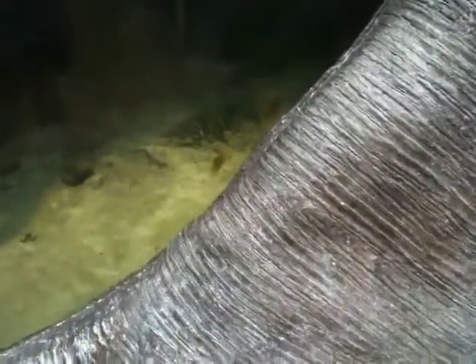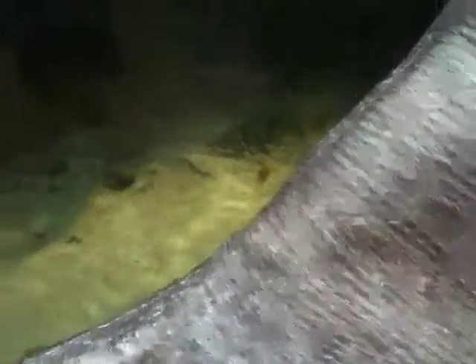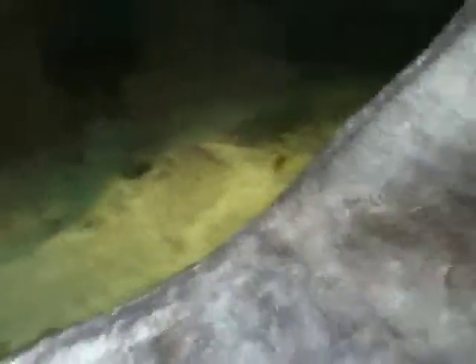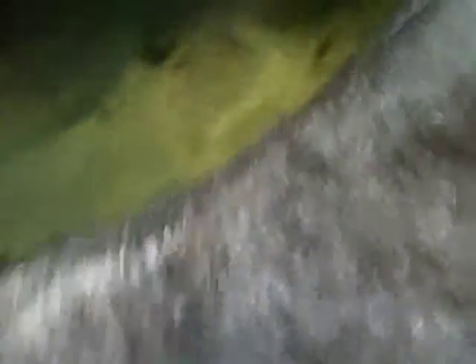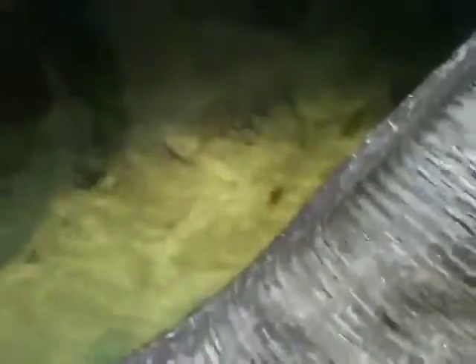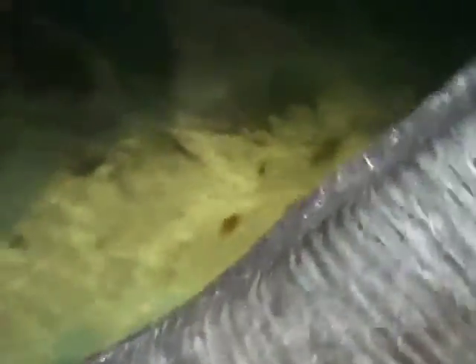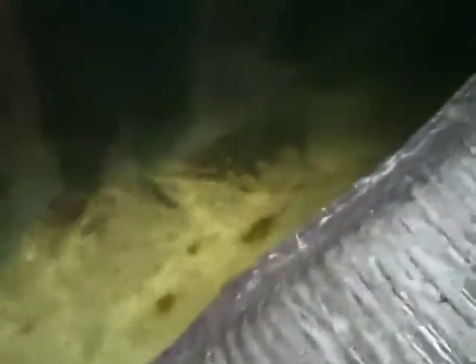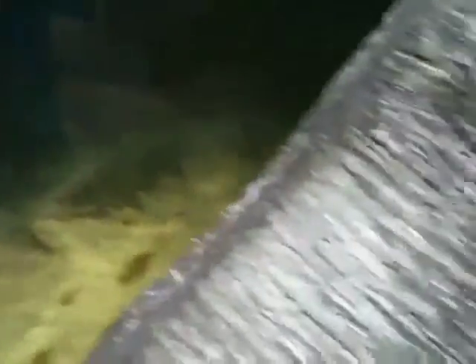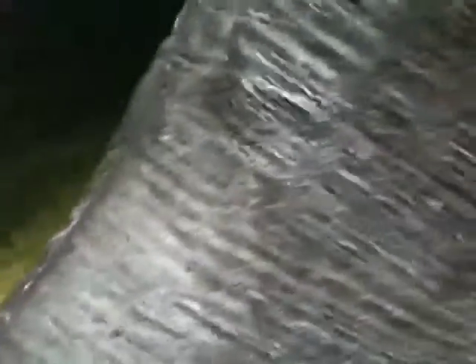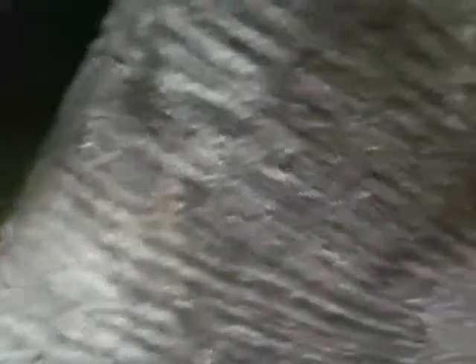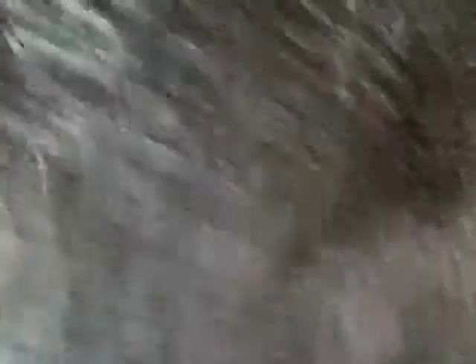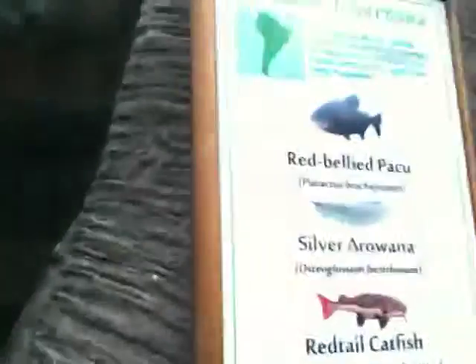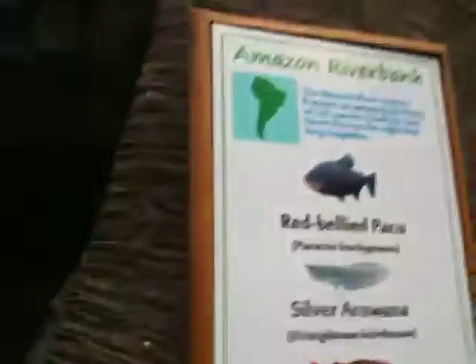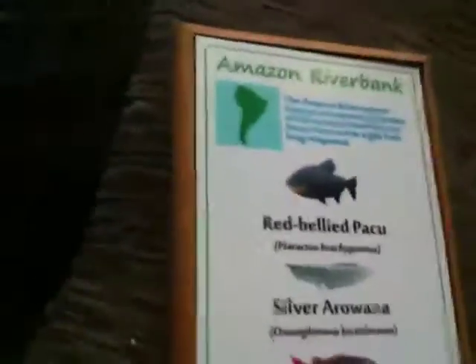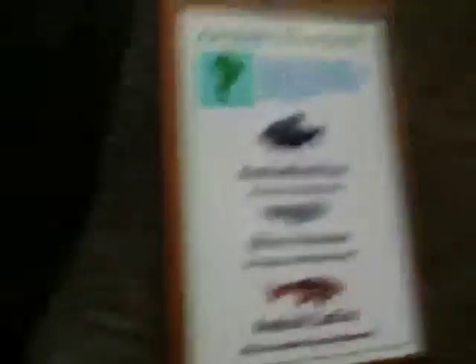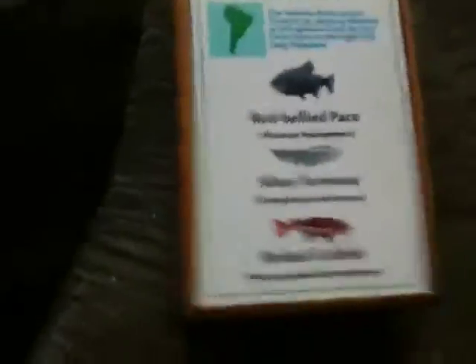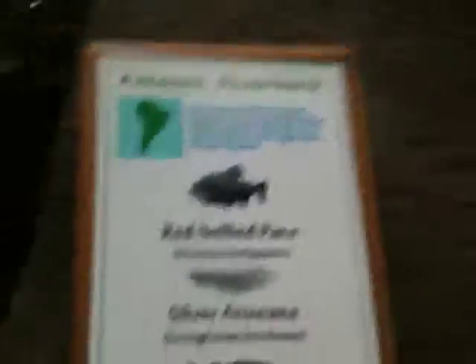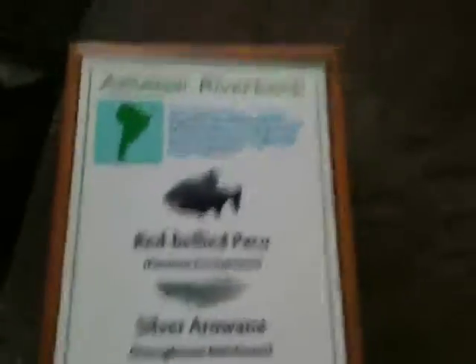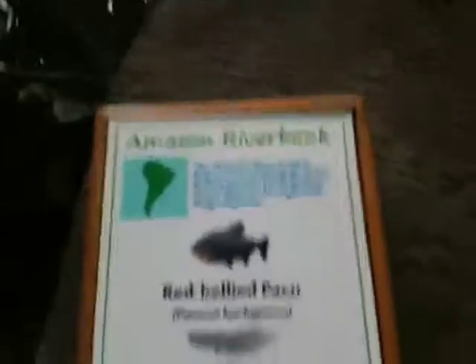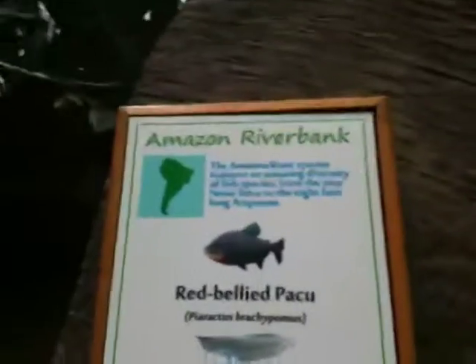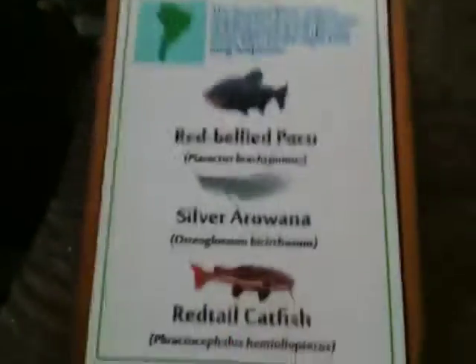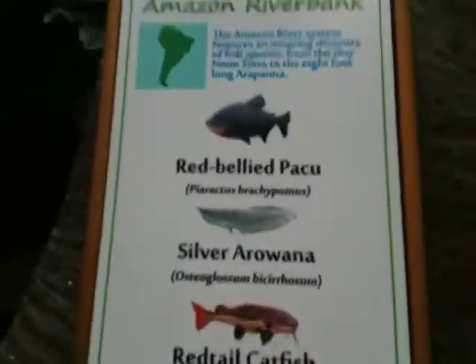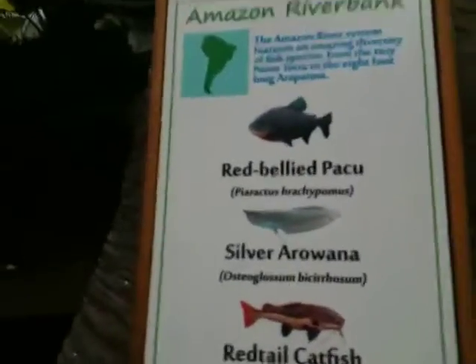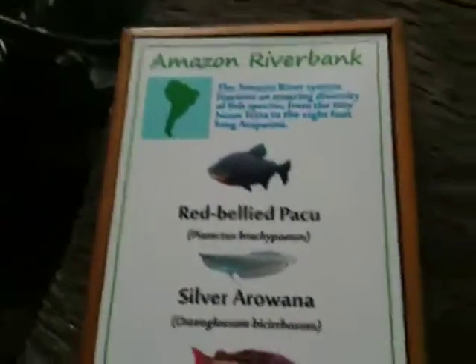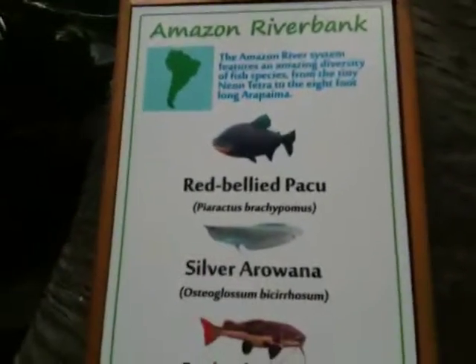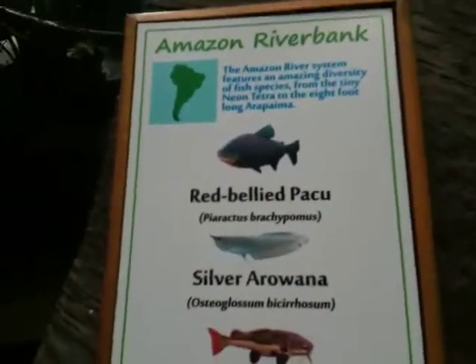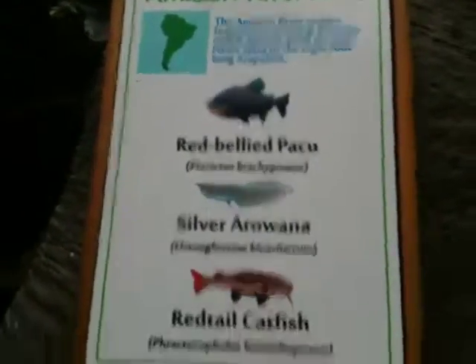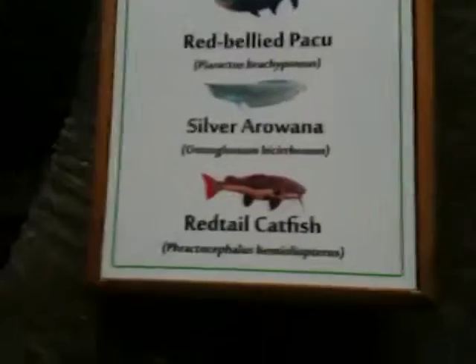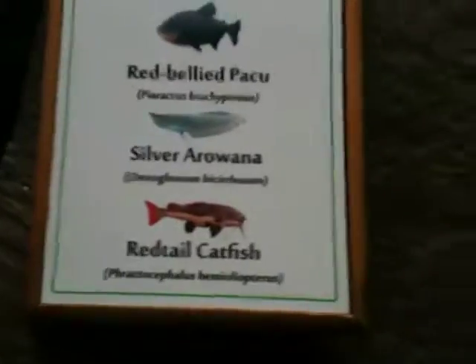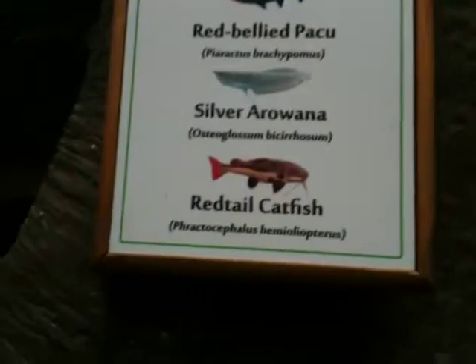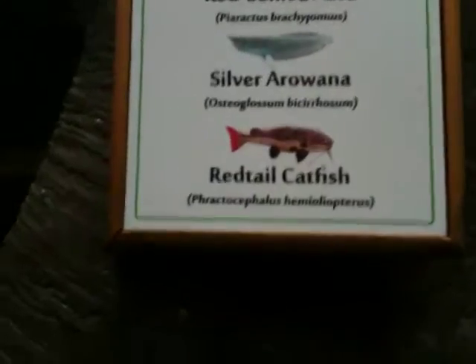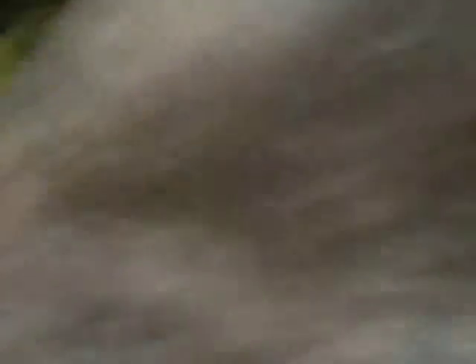Hey guys, I'm back with an episode from Kid Flash and SWAGBOY189. We are in Xenonzu's Rainforest Exhibit with the first exhibit: the Red-Bellied Pacu, the Silver Arowana, and the Red-Tailed Catfish.